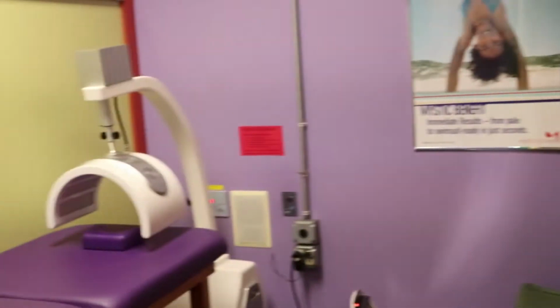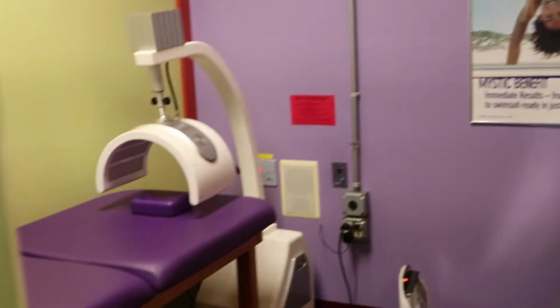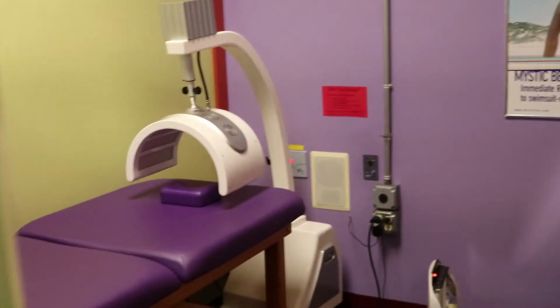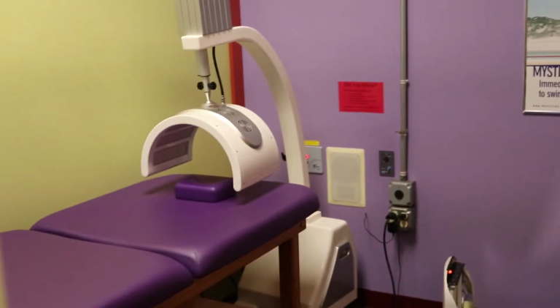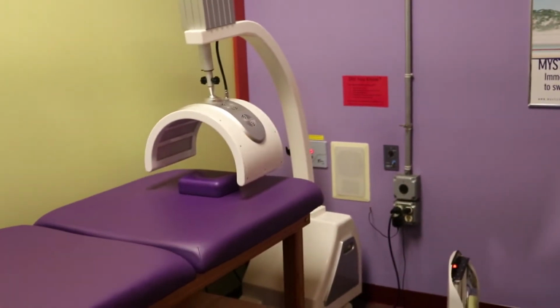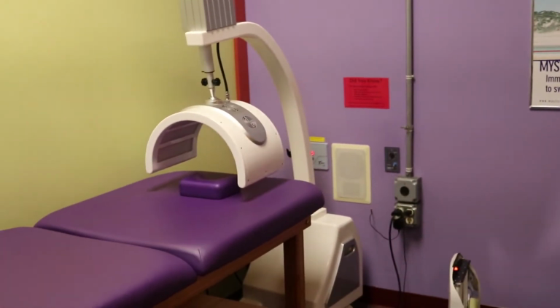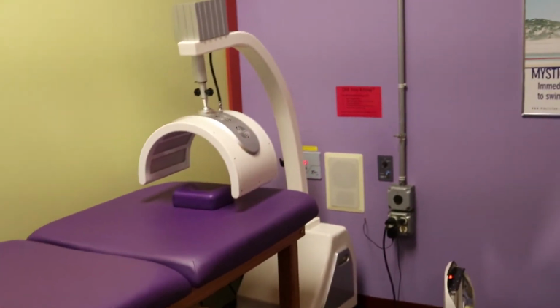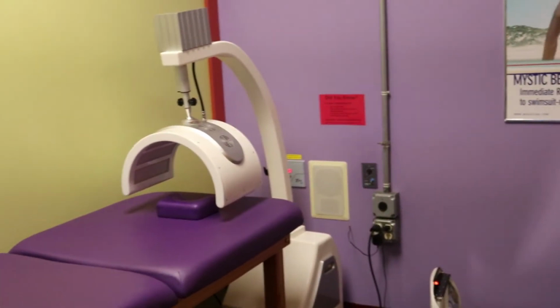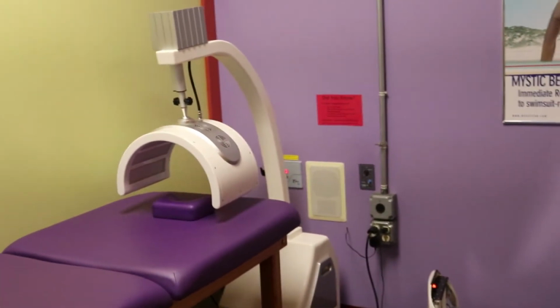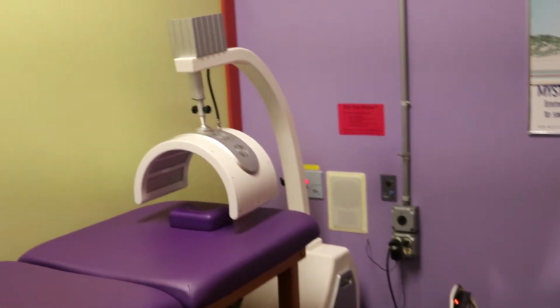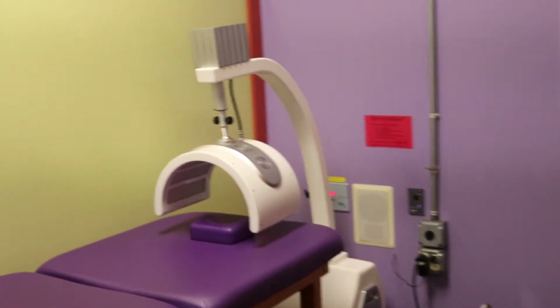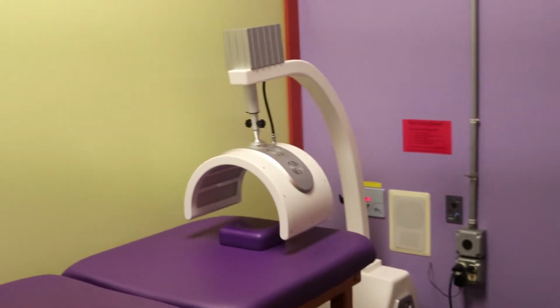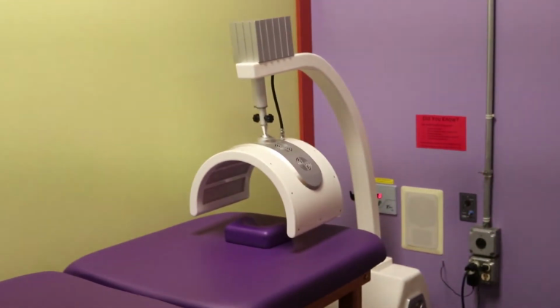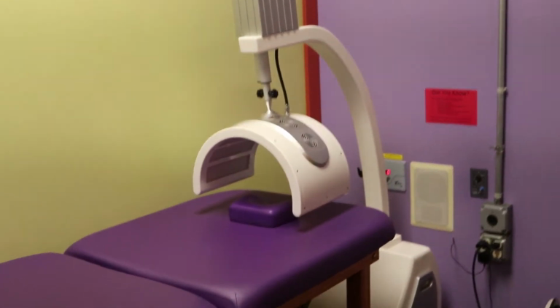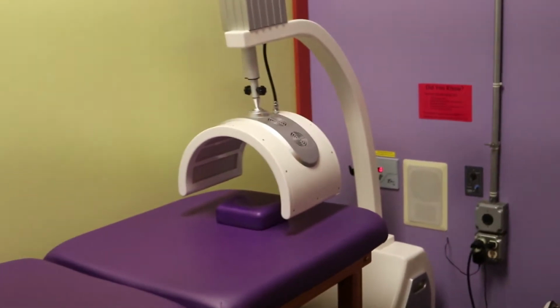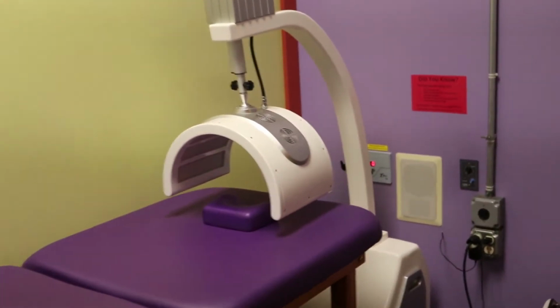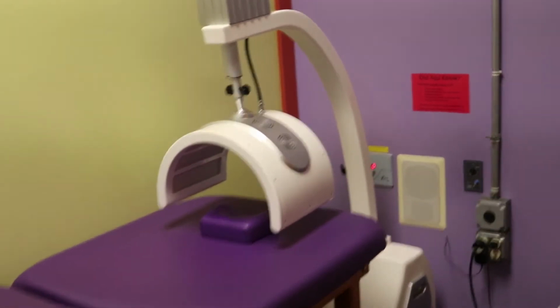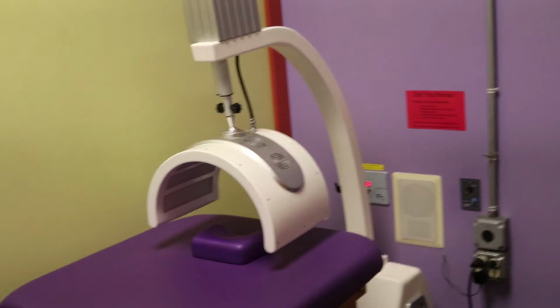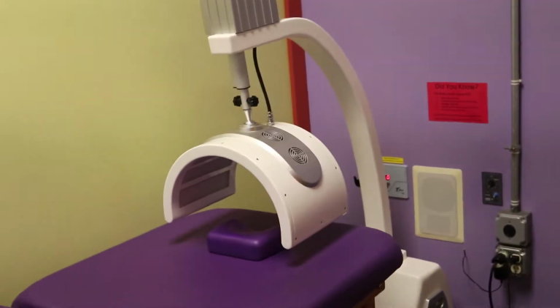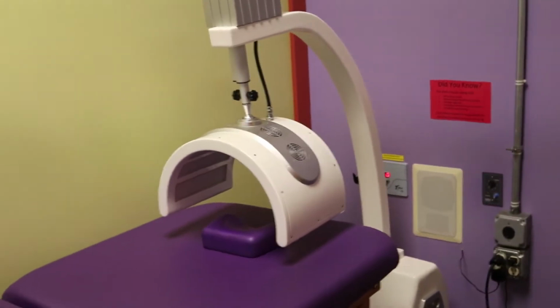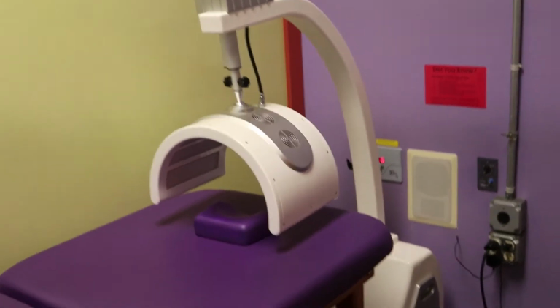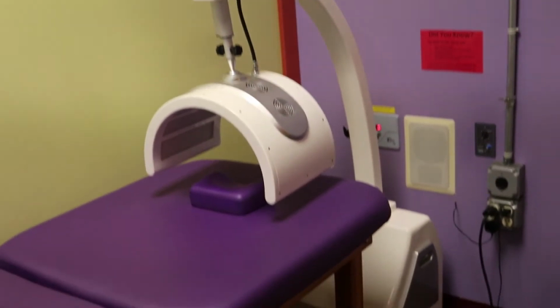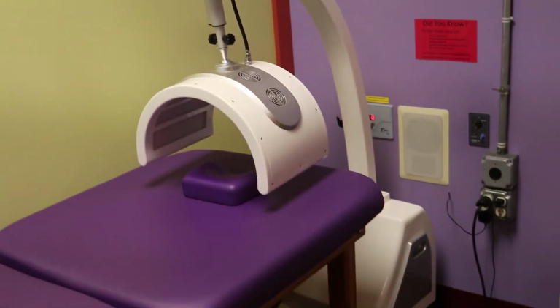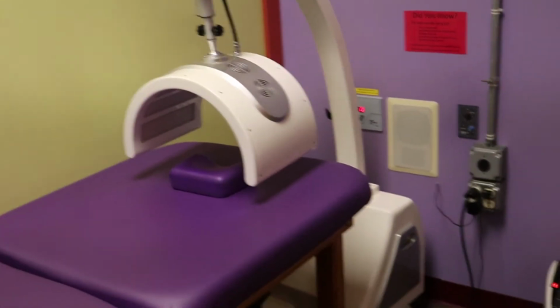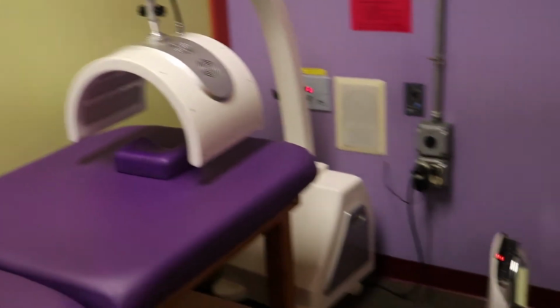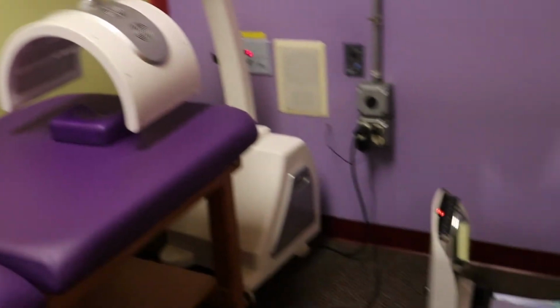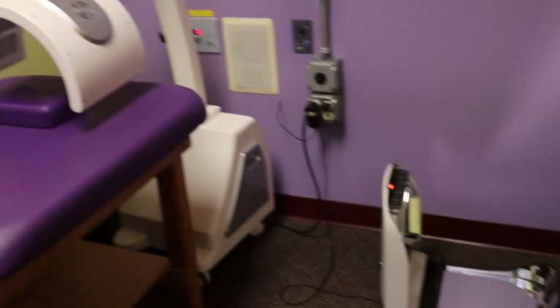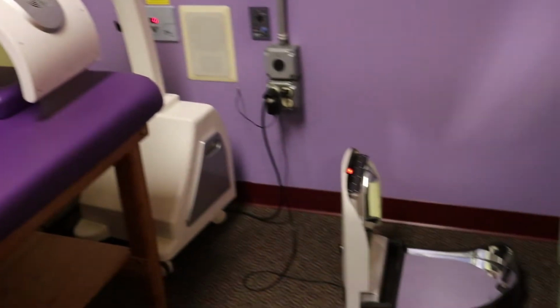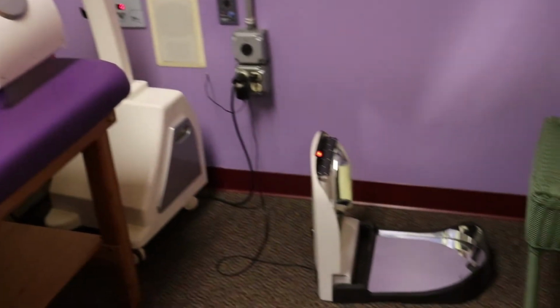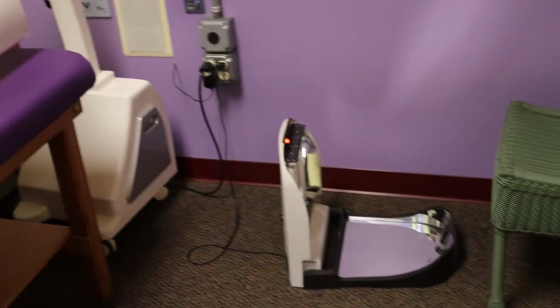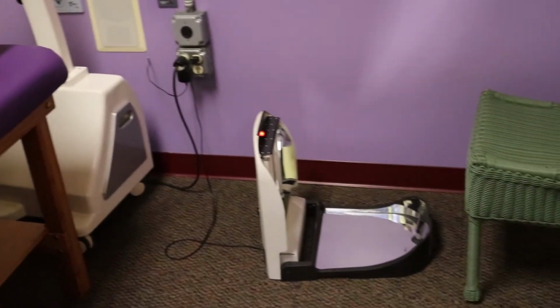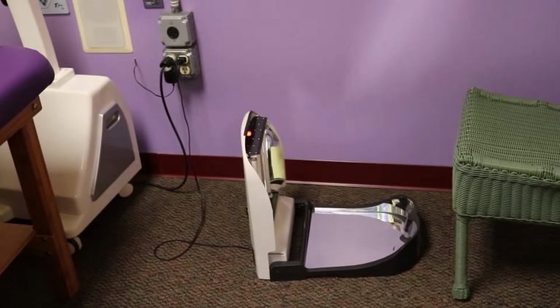We also have at the Lancaster location red and blue light therapy for your face, as well as a tootsie tanner for your feet.